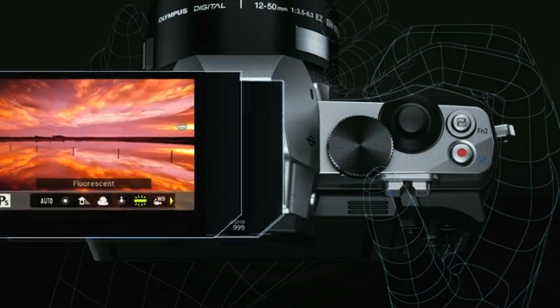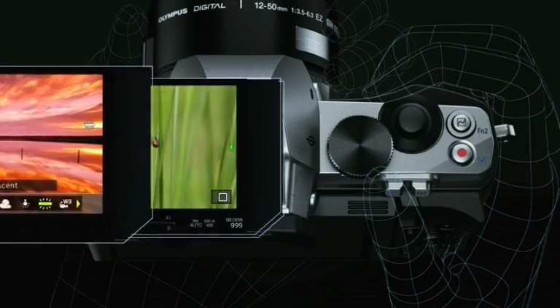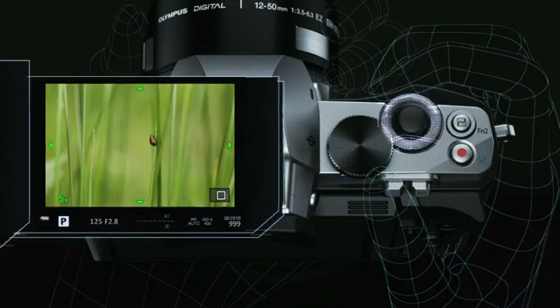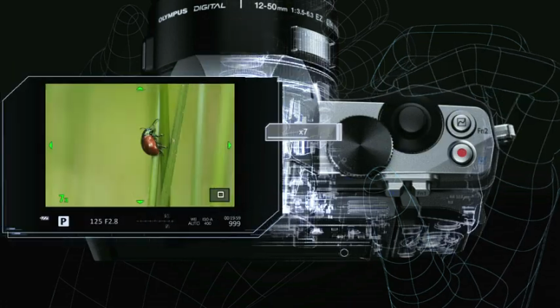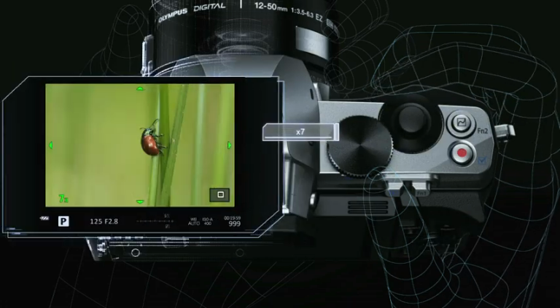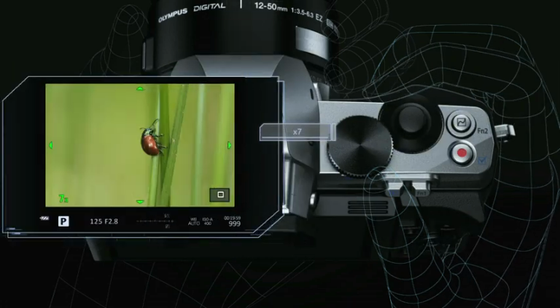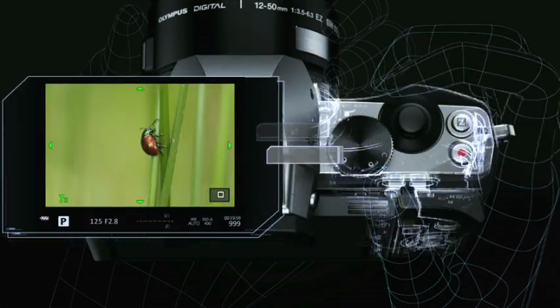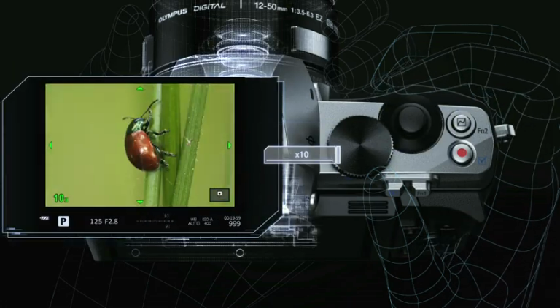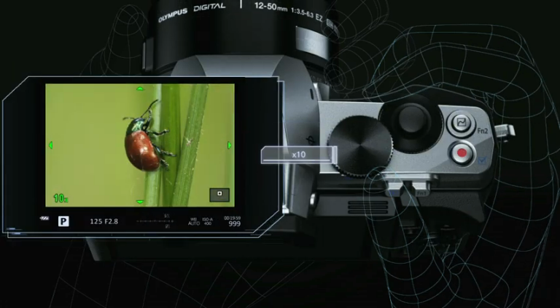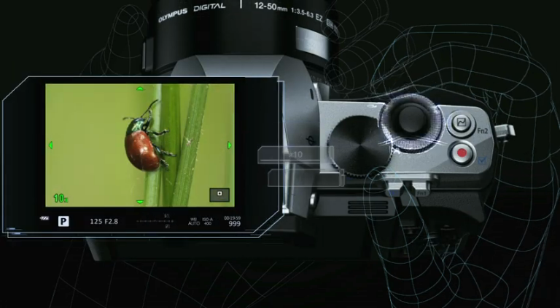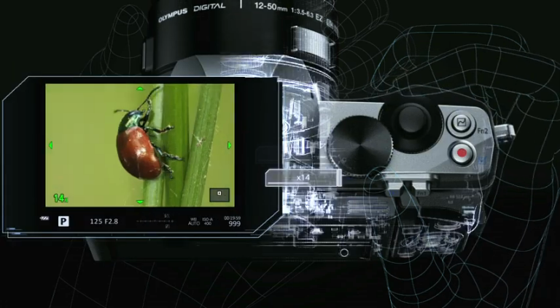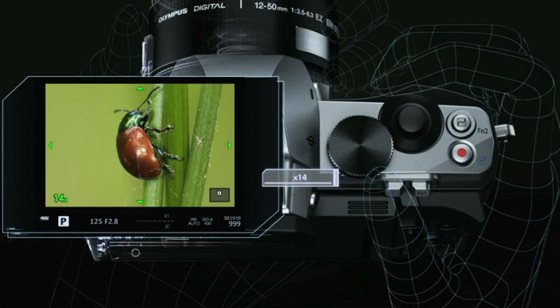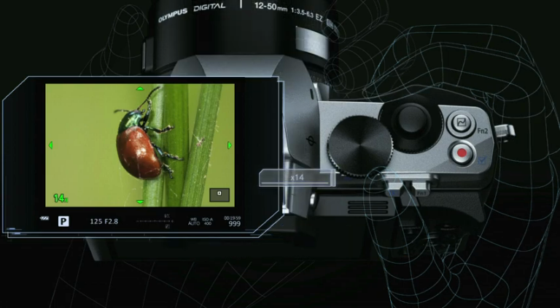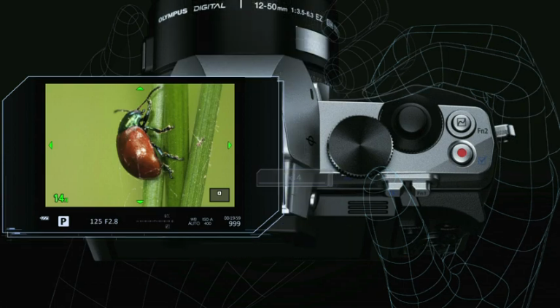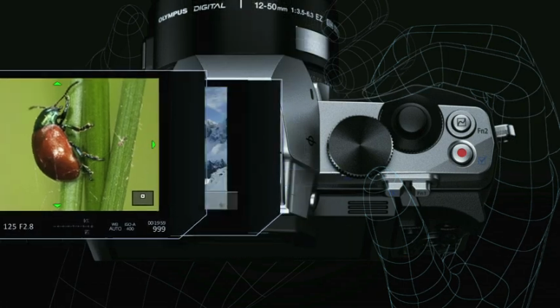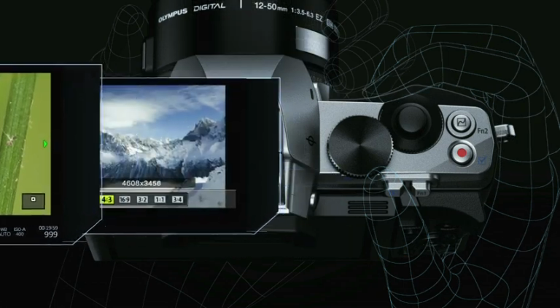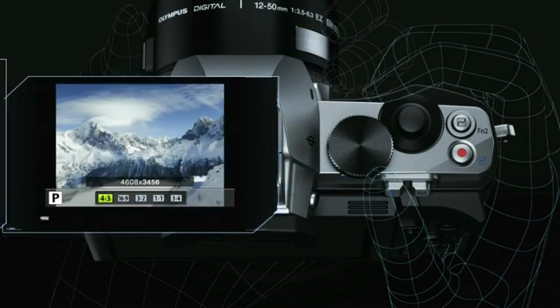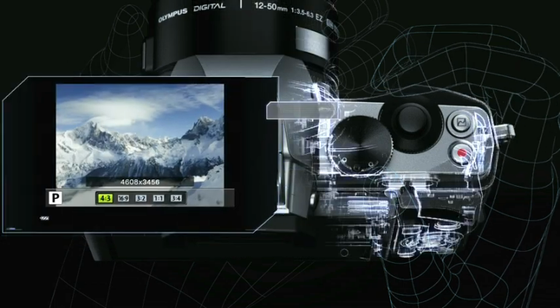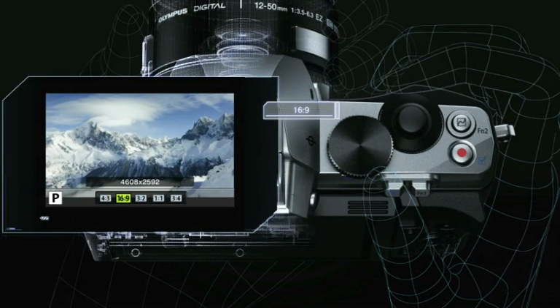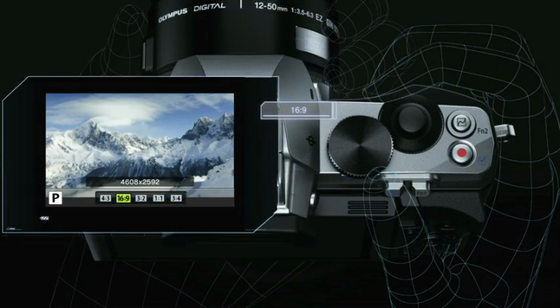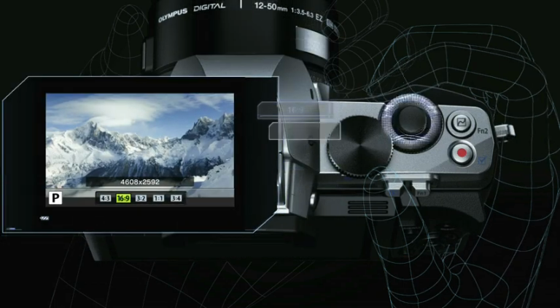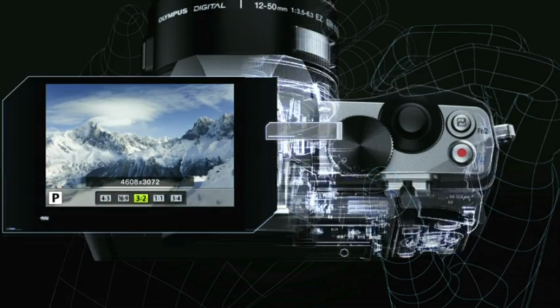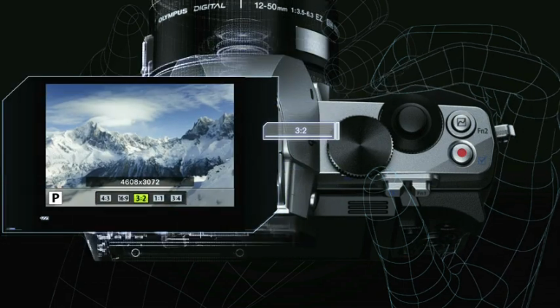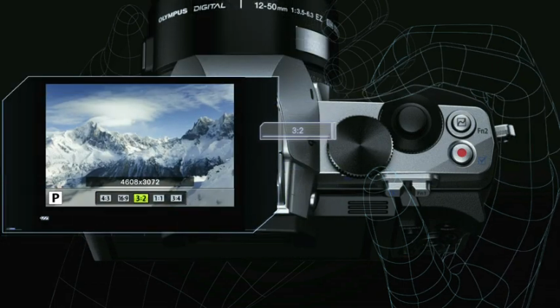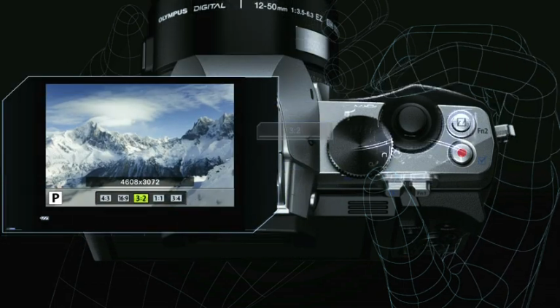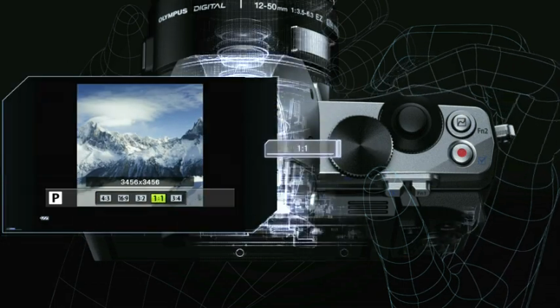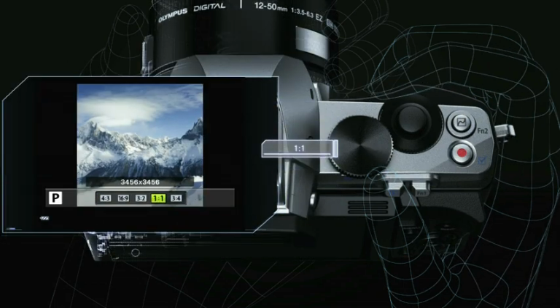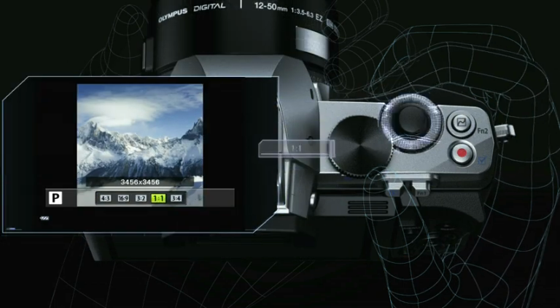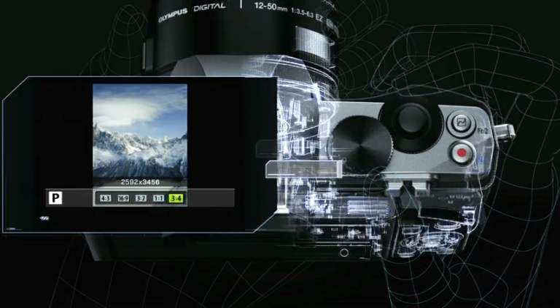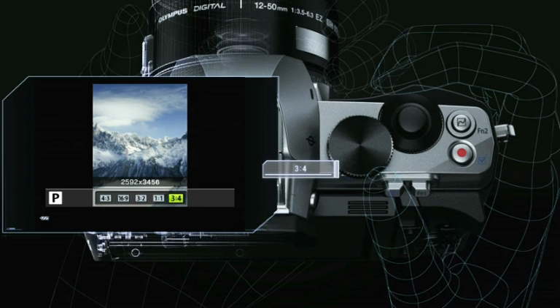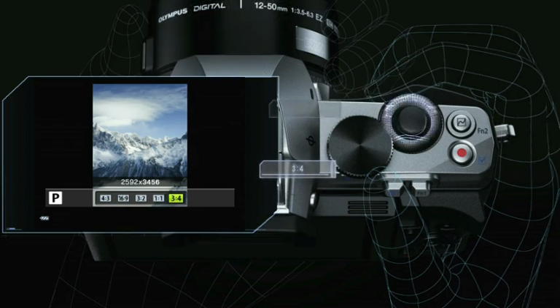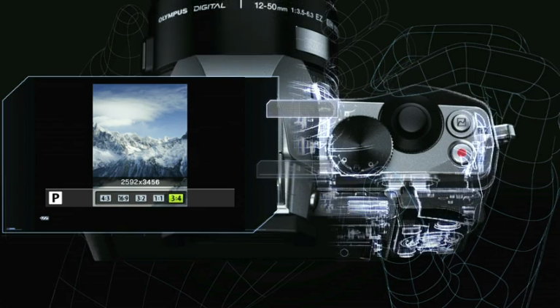Bring the subject into precise focus while magnifying the subject in the display. Five aspect ratio options can be selected by turning the dial.